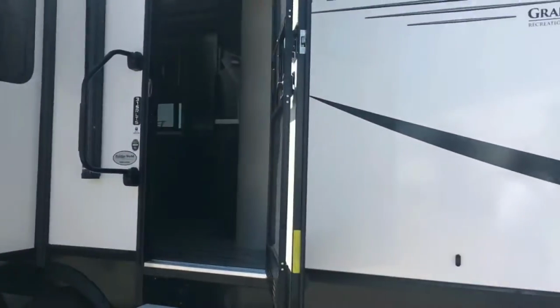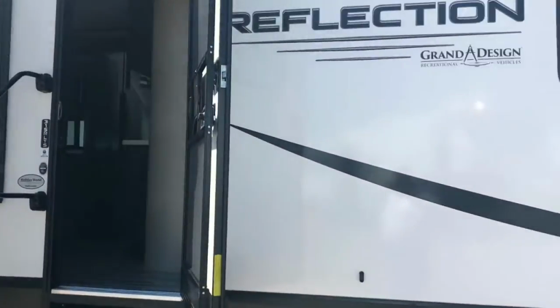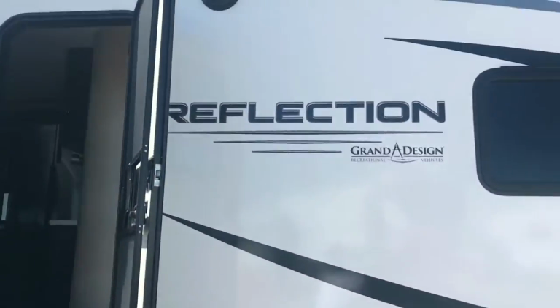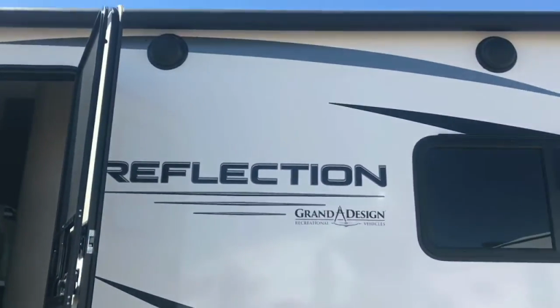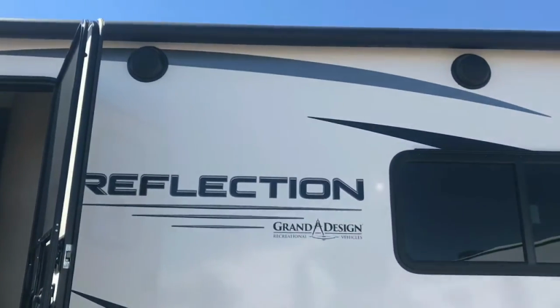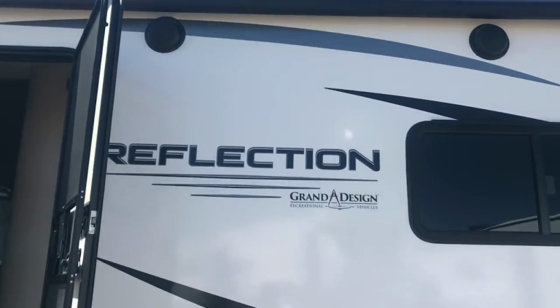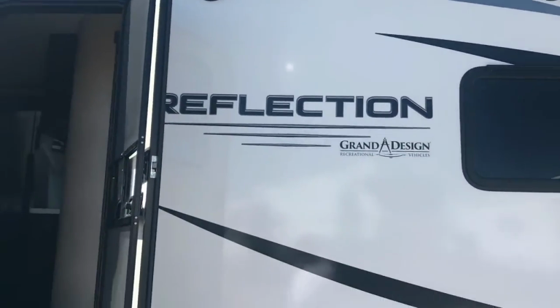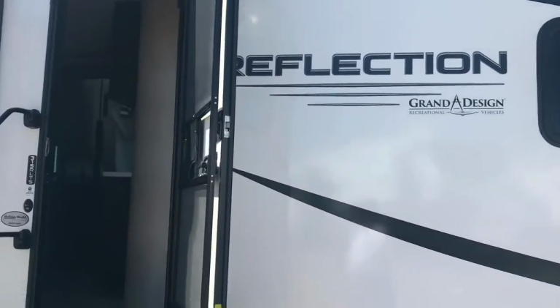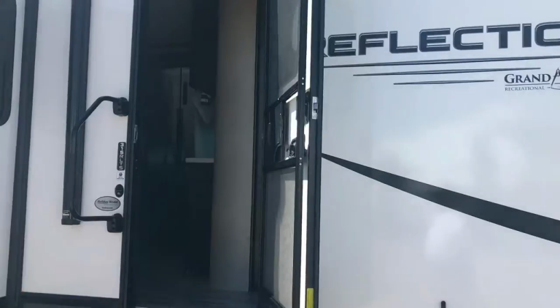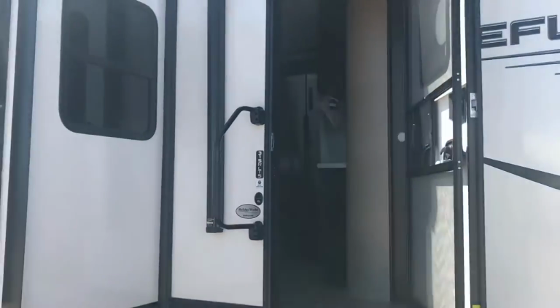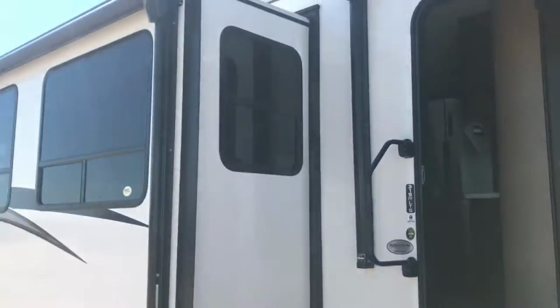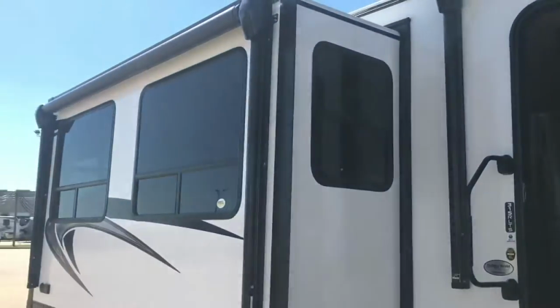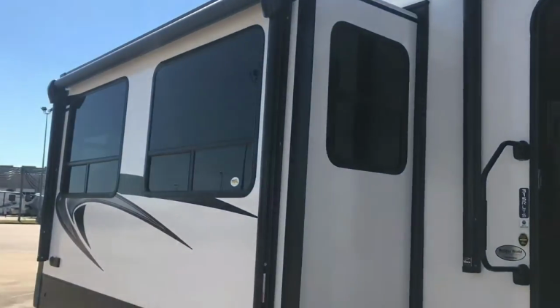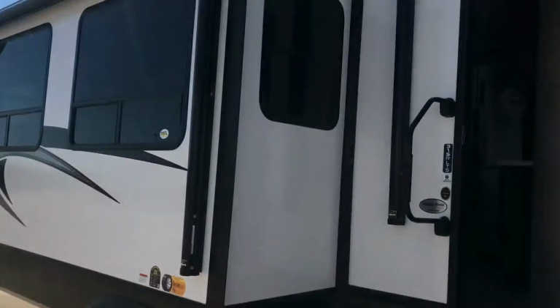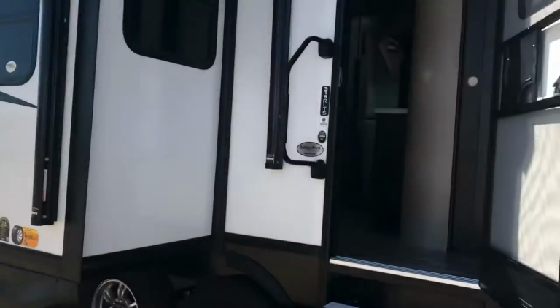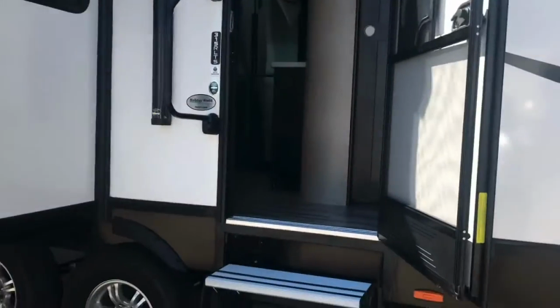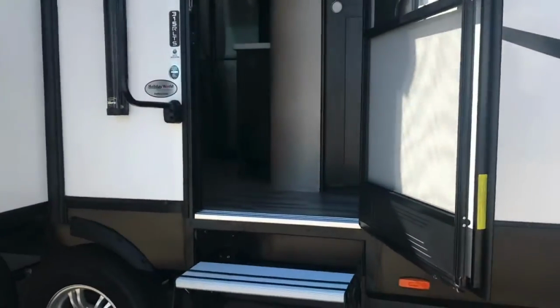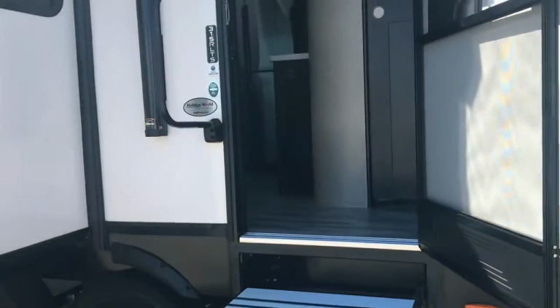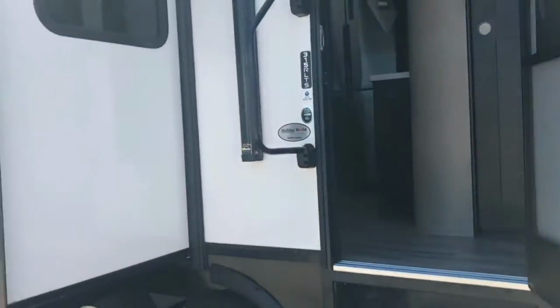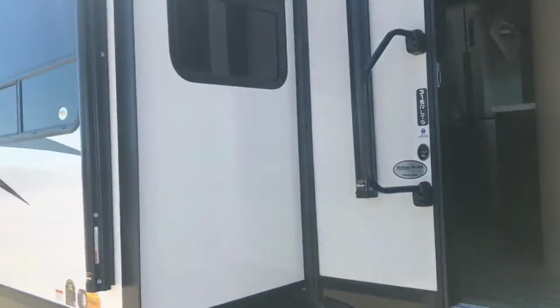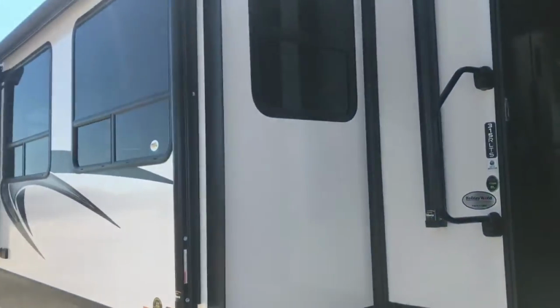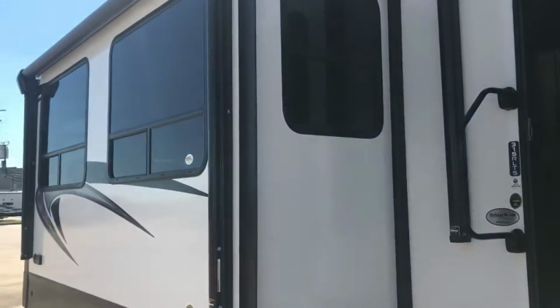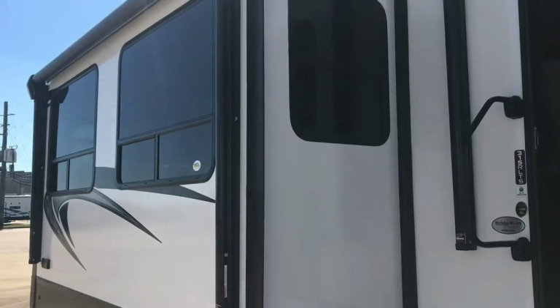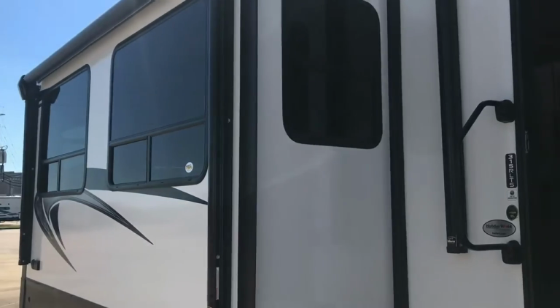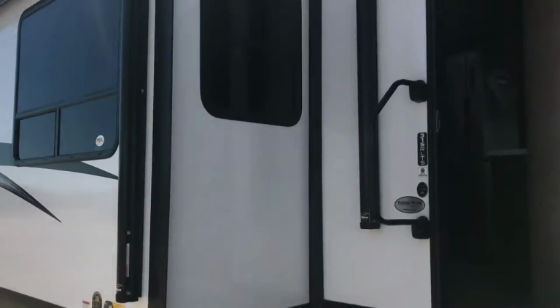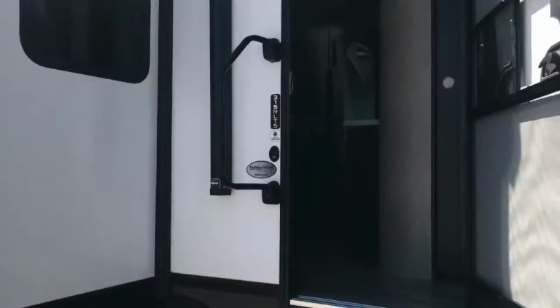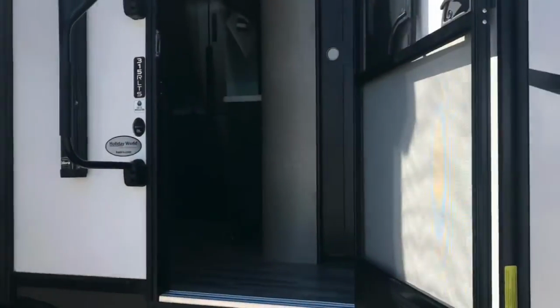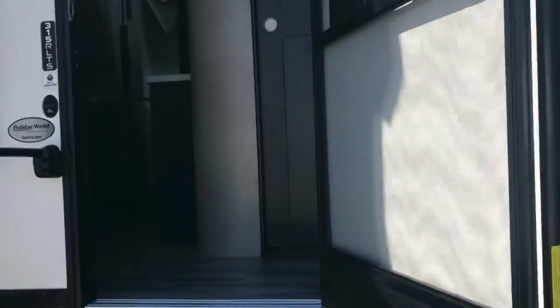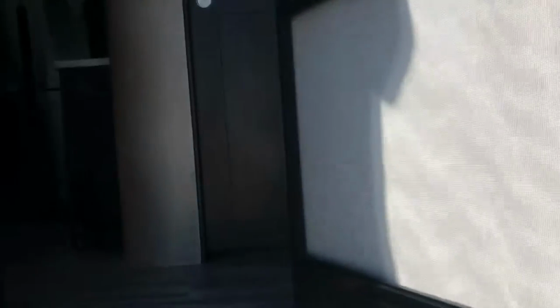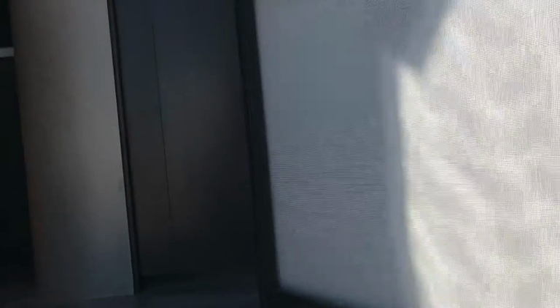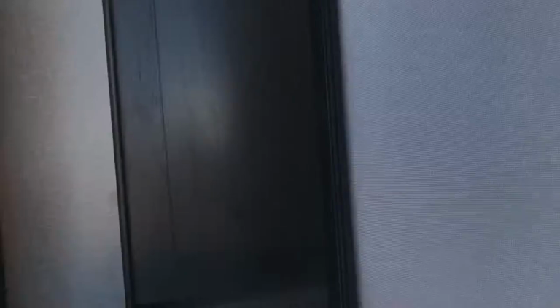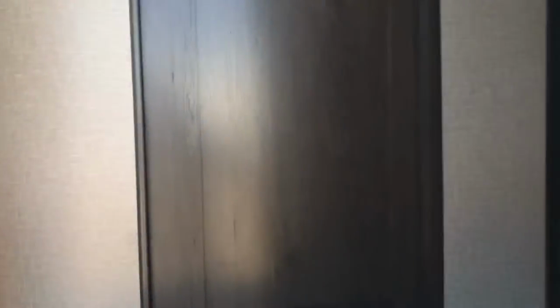Got a nice big awning here and some stereo speakers. There's a second awning, so it's got two awnings. You'll notice that the windows are on the campsite side — that's a desirable feature in a travel trailer.